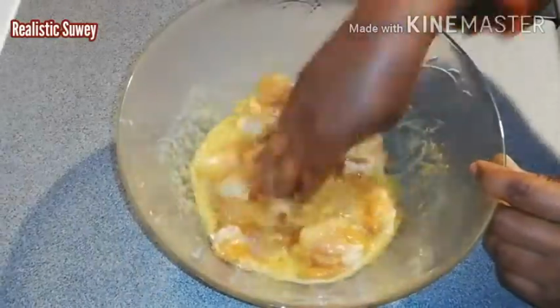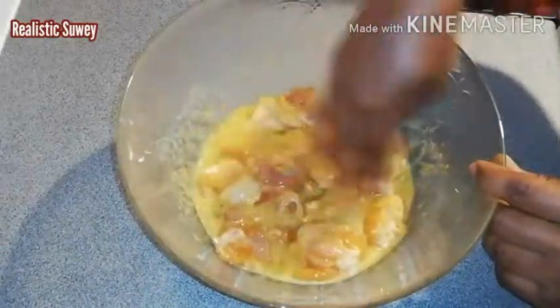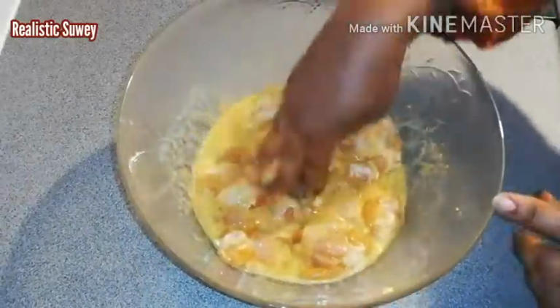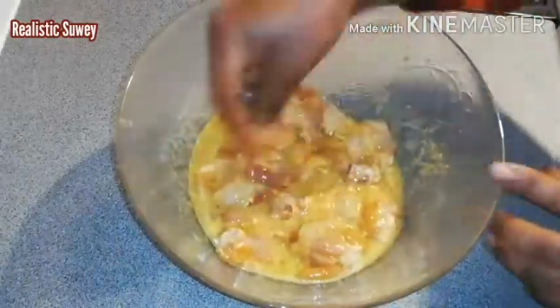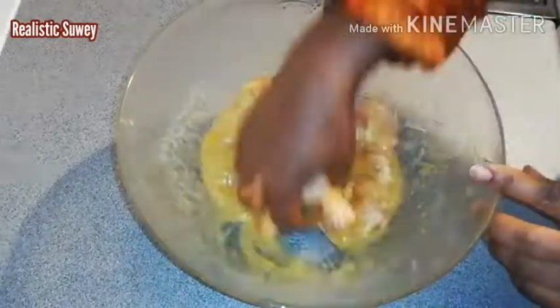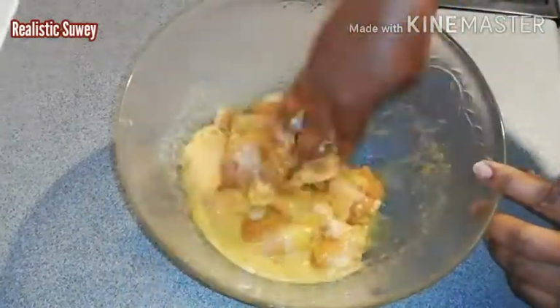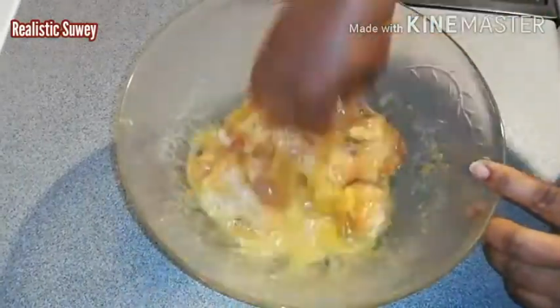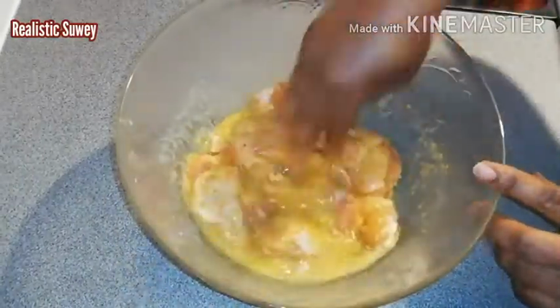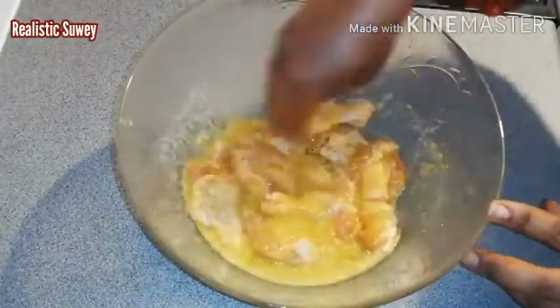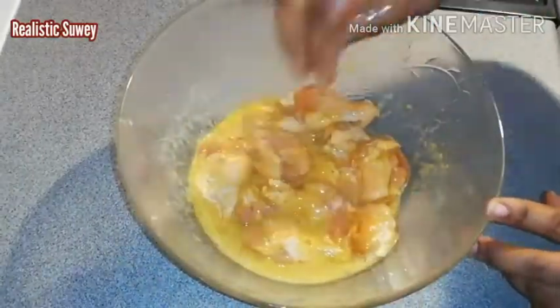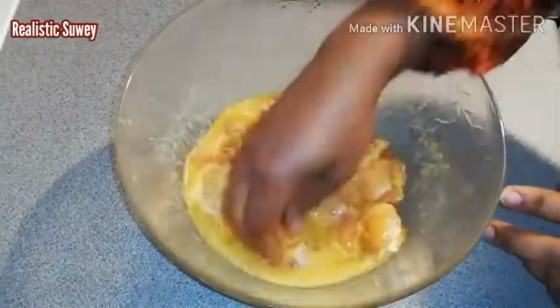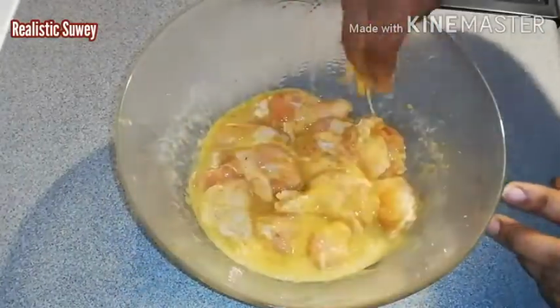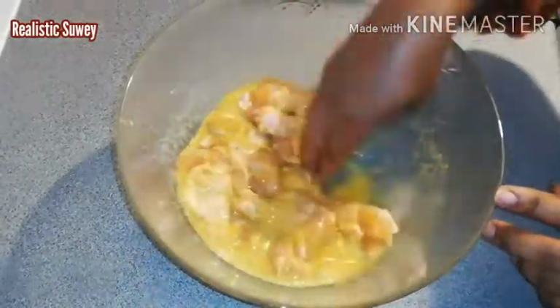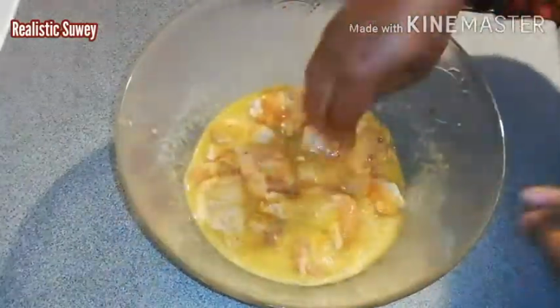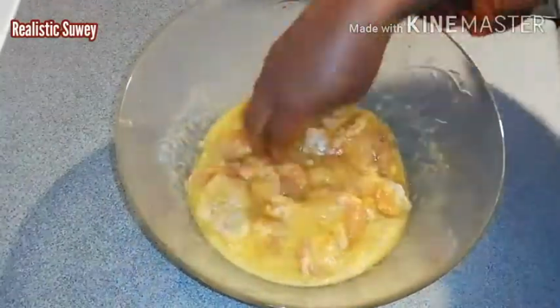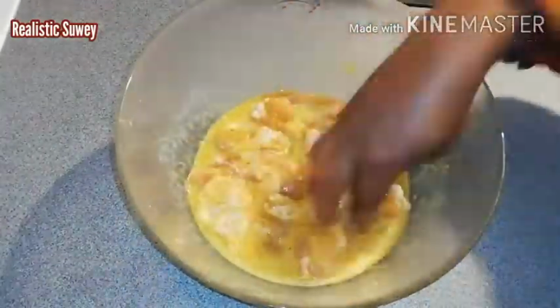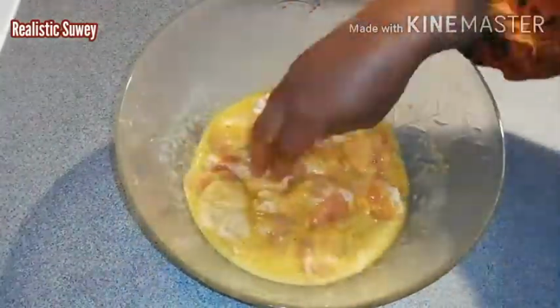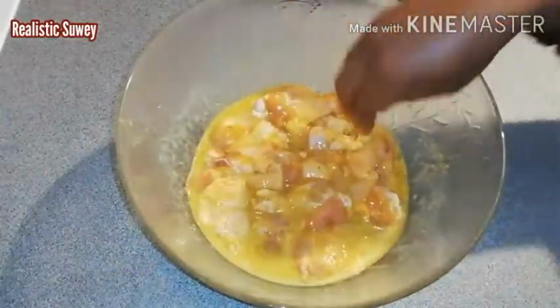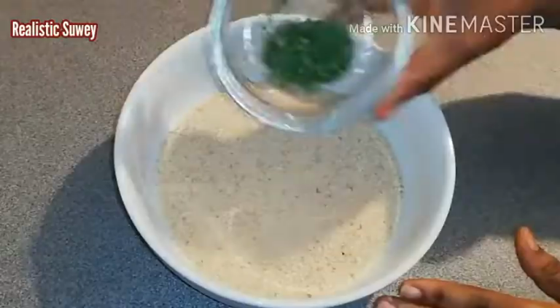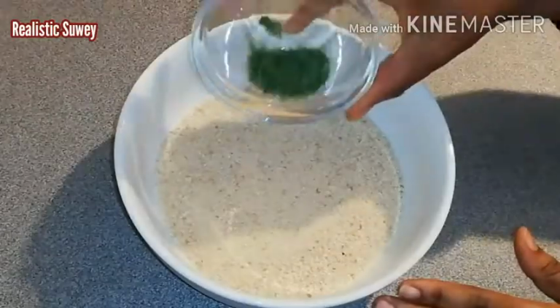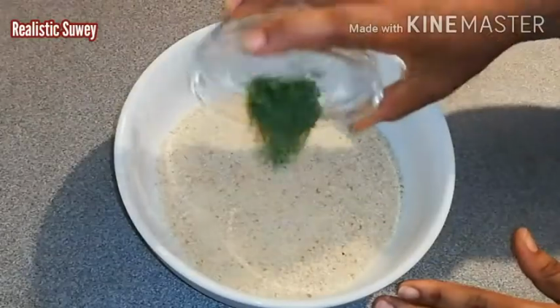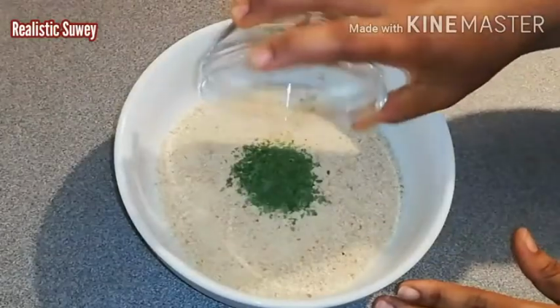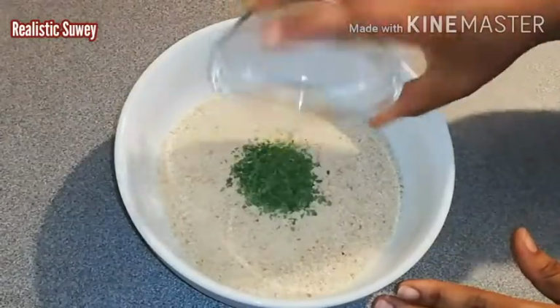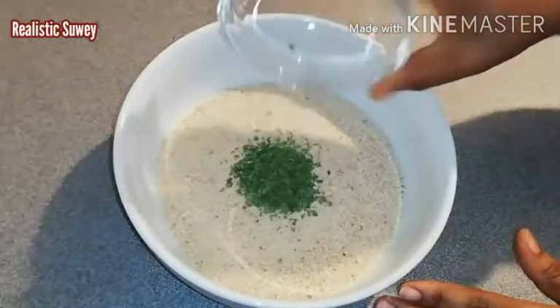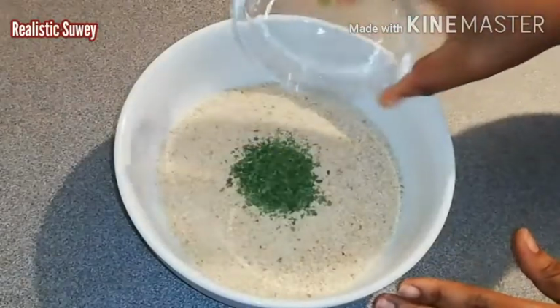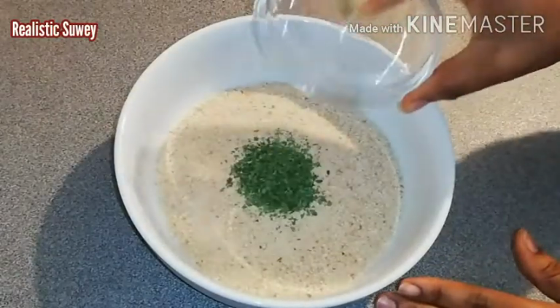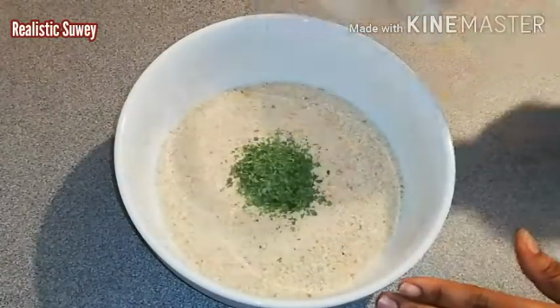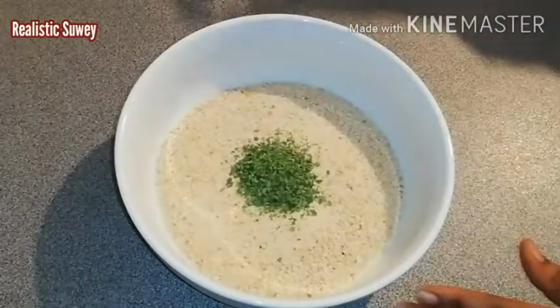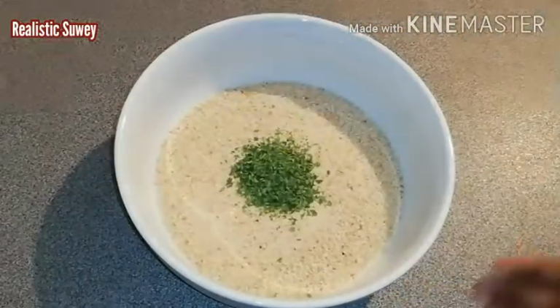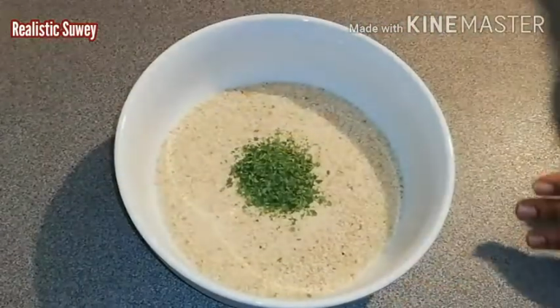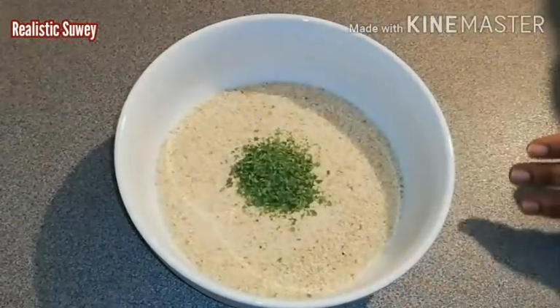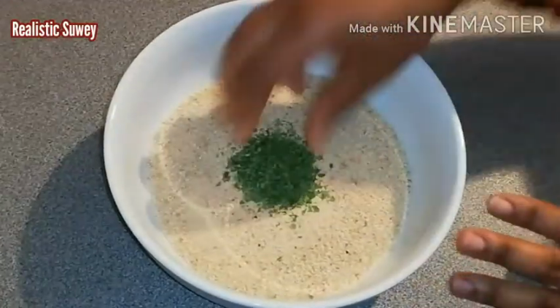I'll mix everything together thoroughly. Then I'll be adding the dried parsley to the breadcrumbs and mix them together.